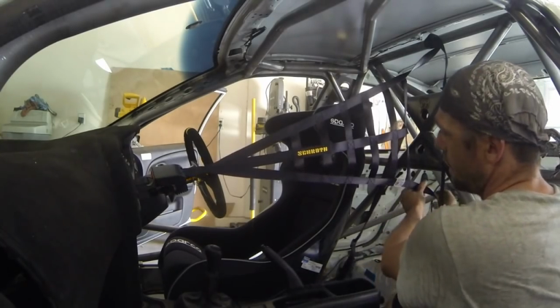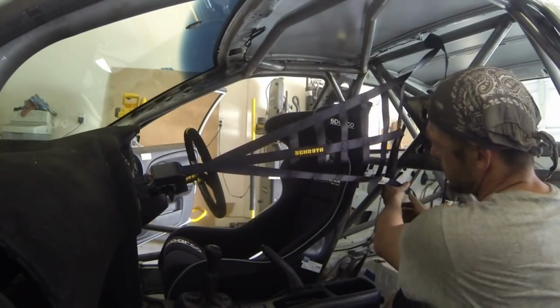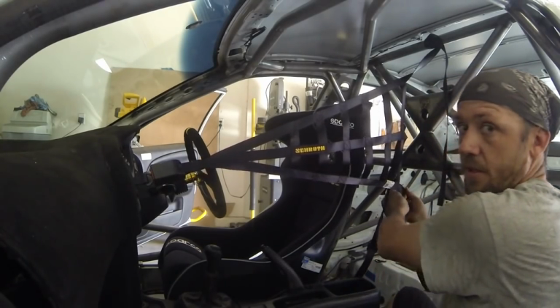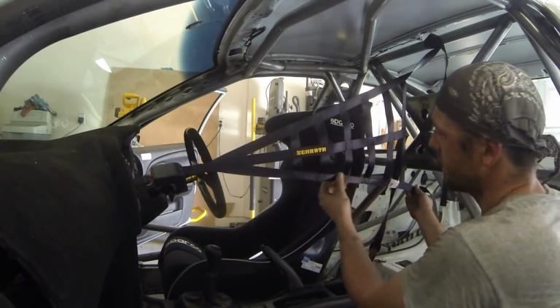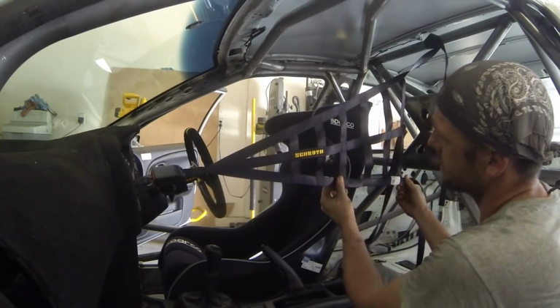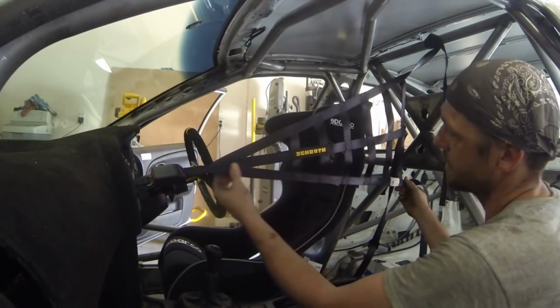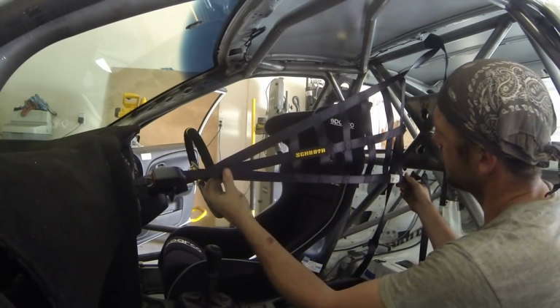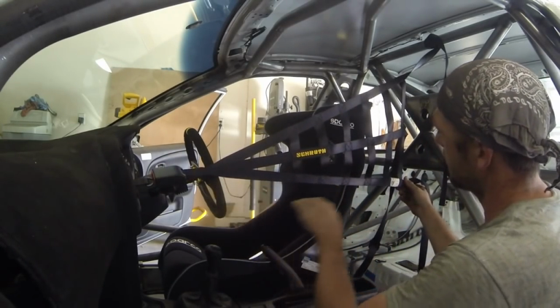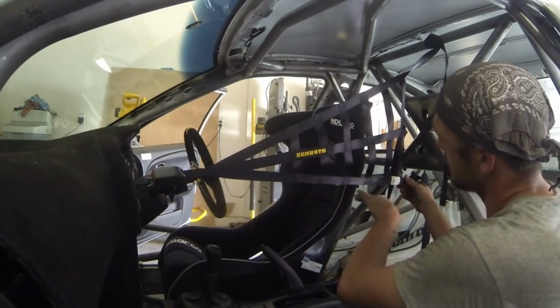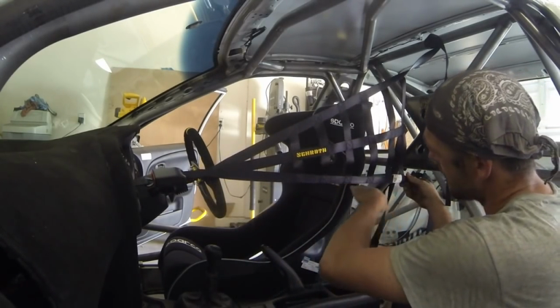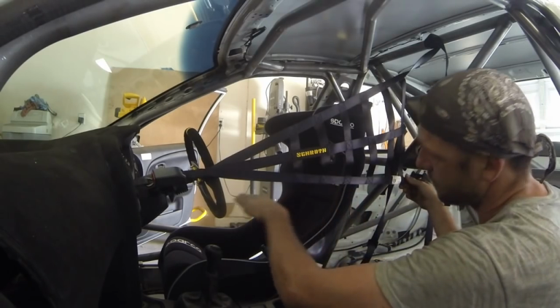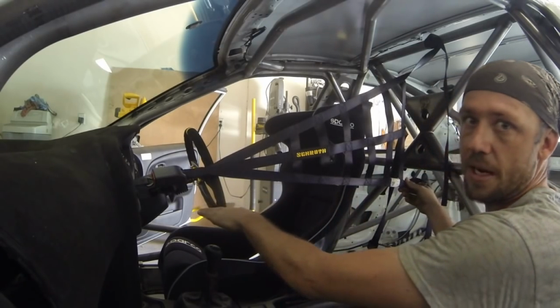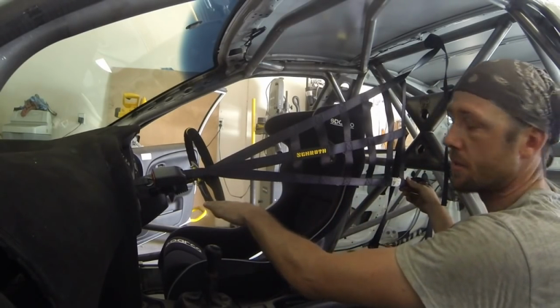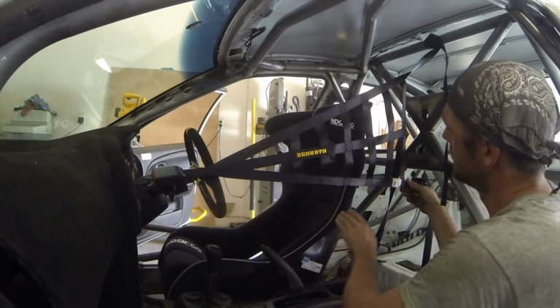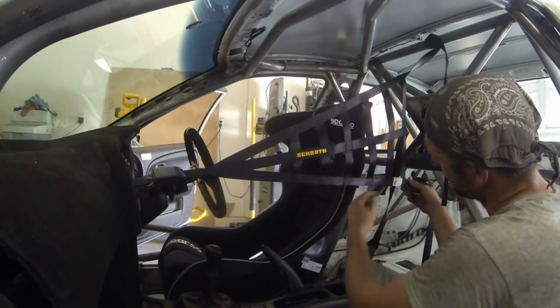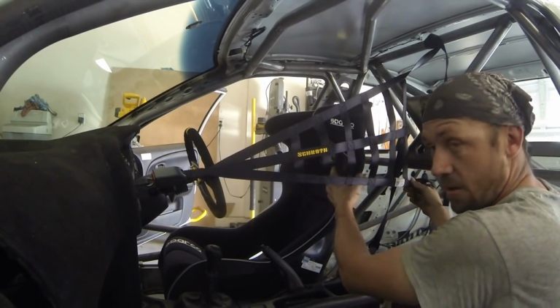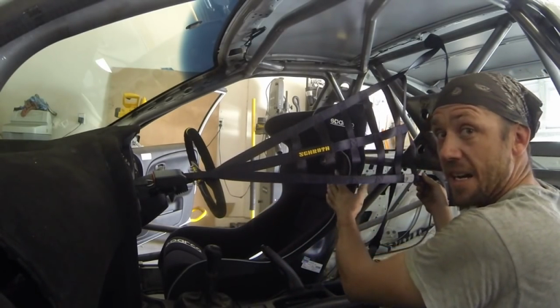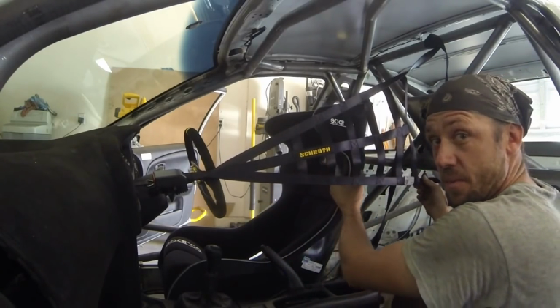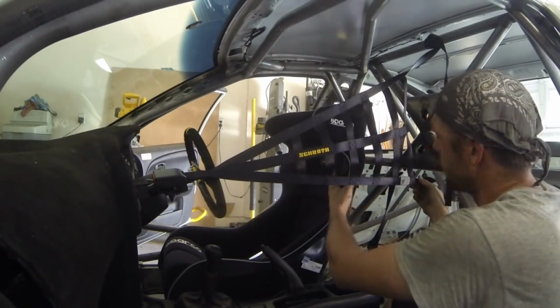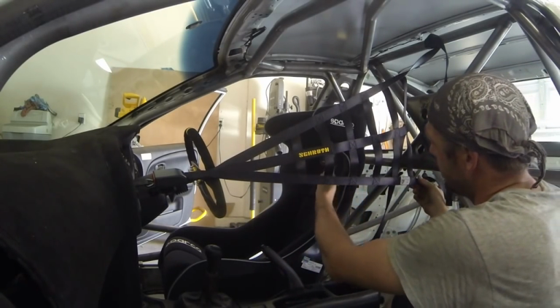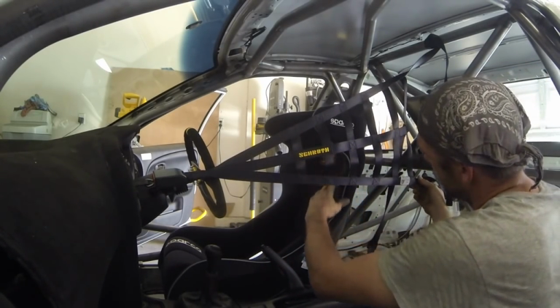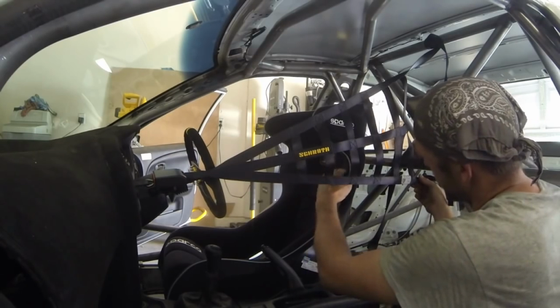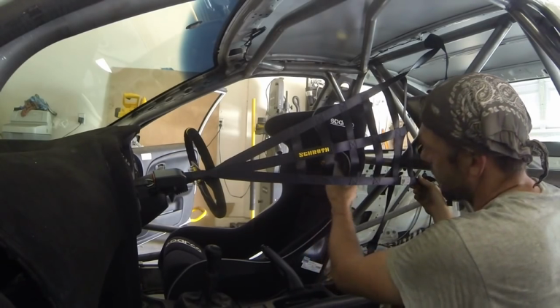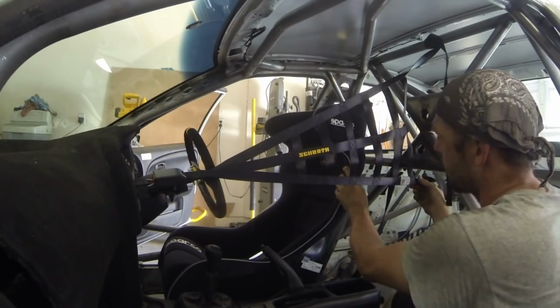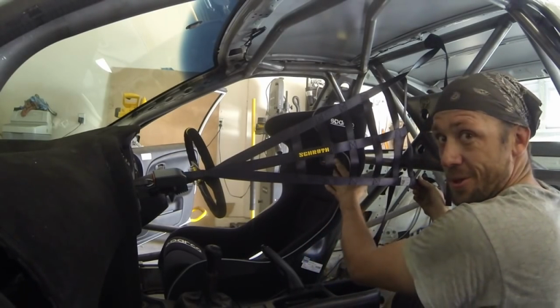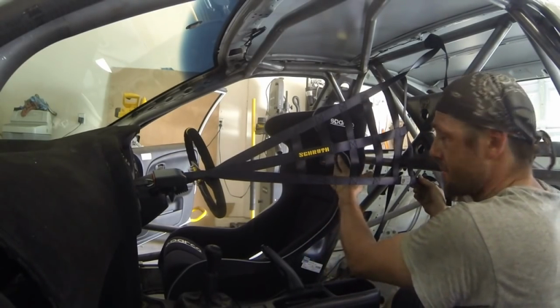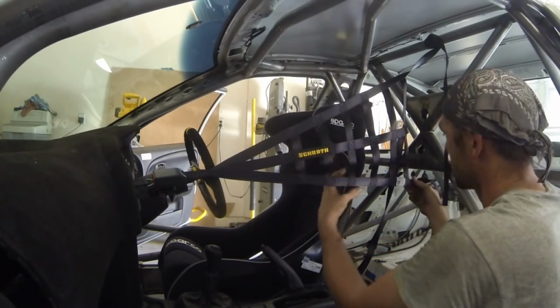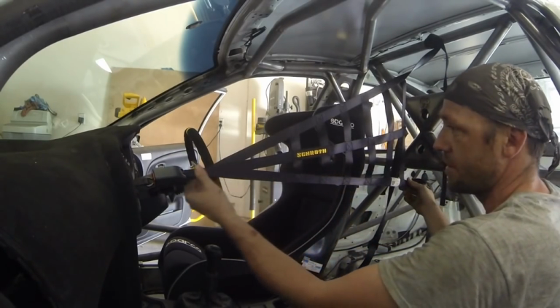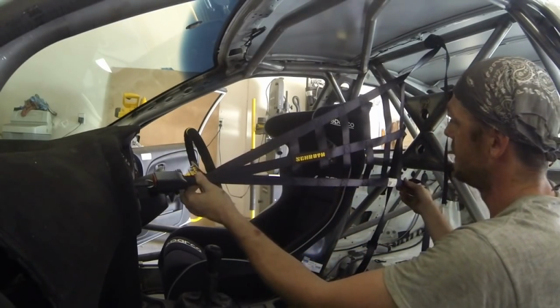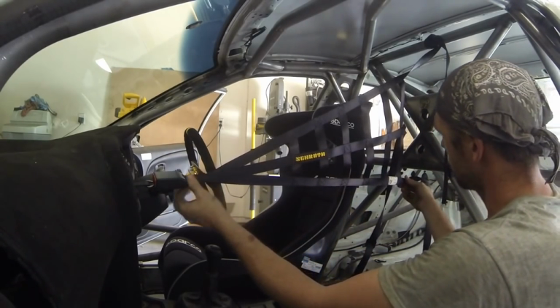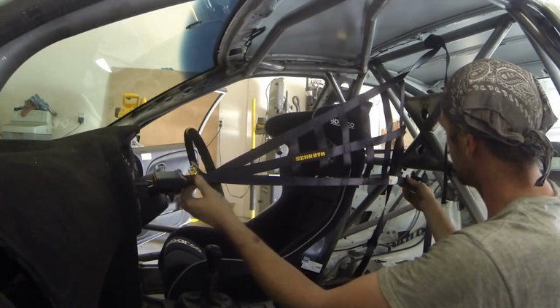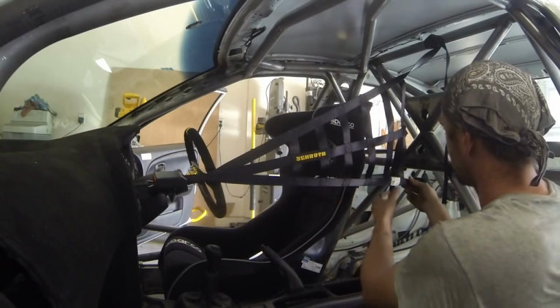Specifically, the rule book states the lower section of the net should pass horizontally about the level of the driver's shoulders. Our driver fits beautifully with the seat, and his shoulders are right about where the shoulder bolsters are supposed to go, so we can run that directly across.